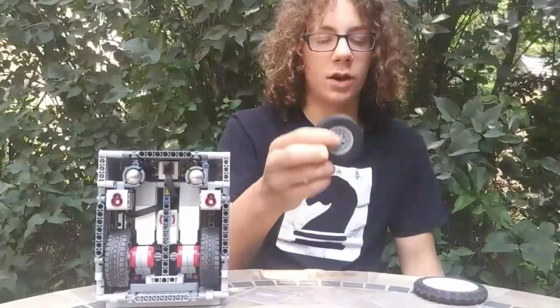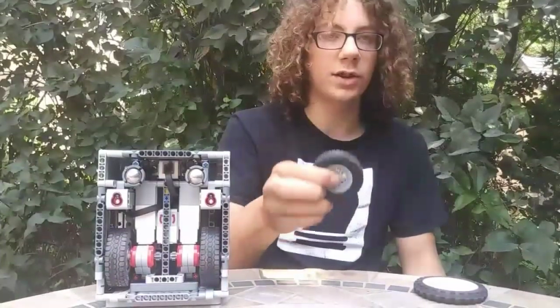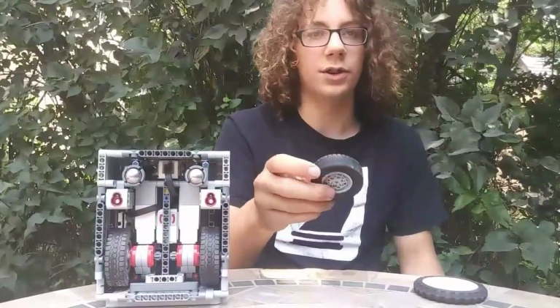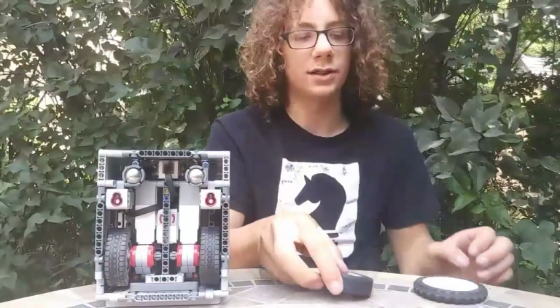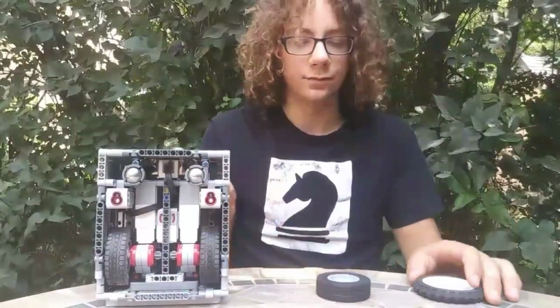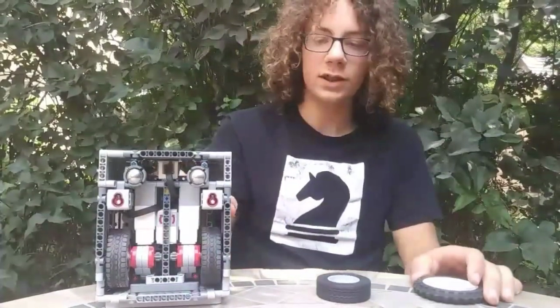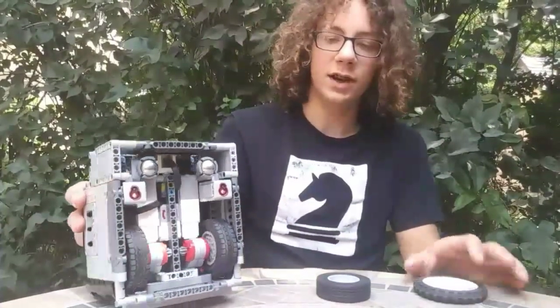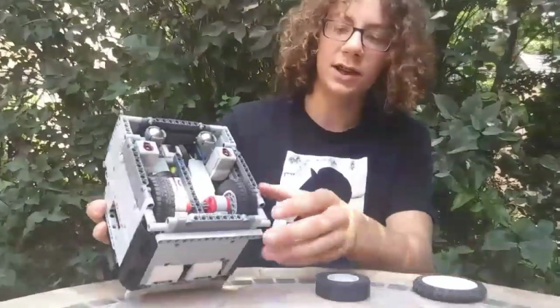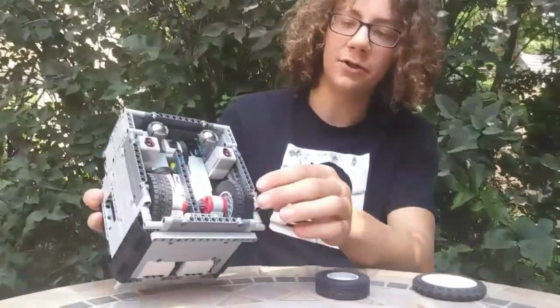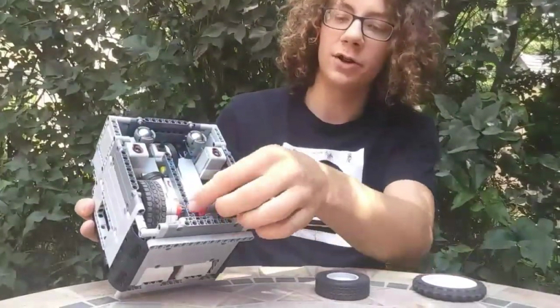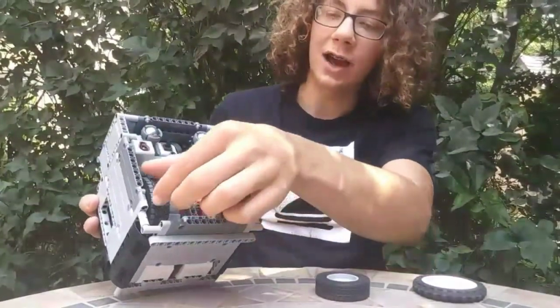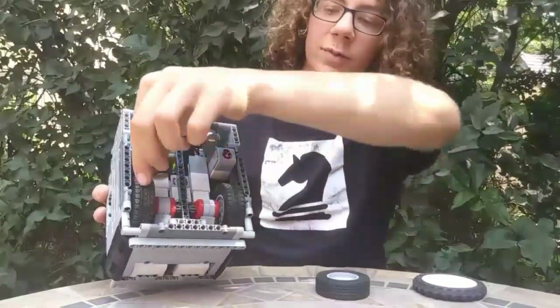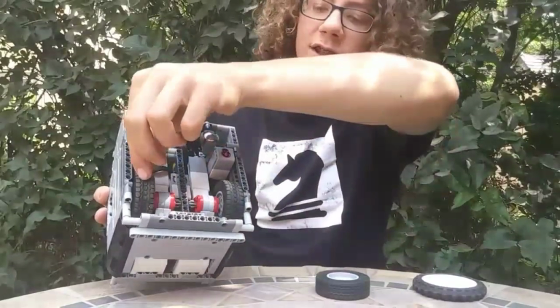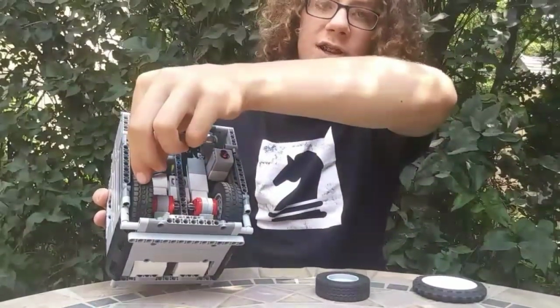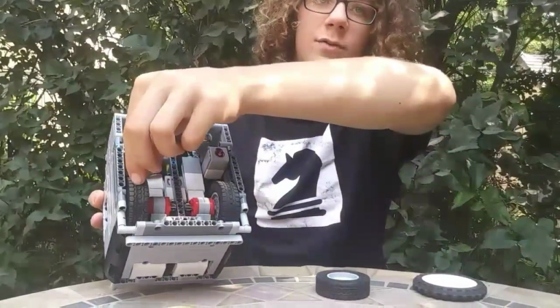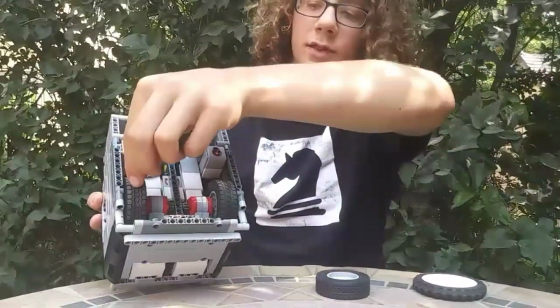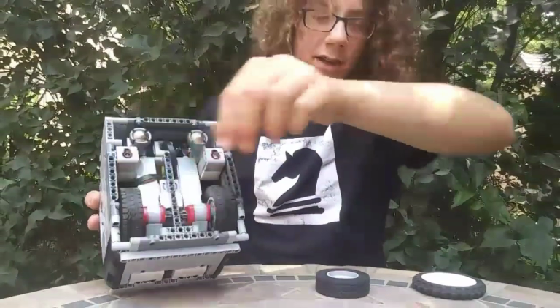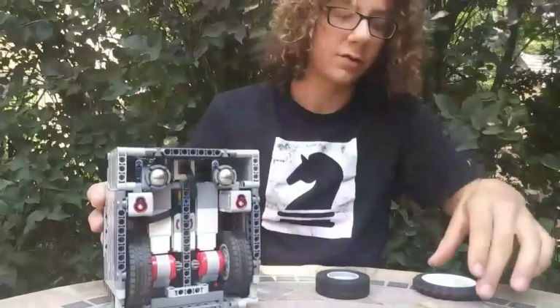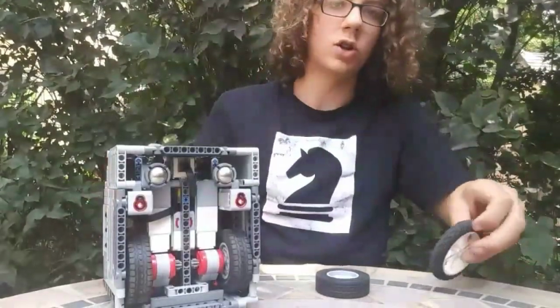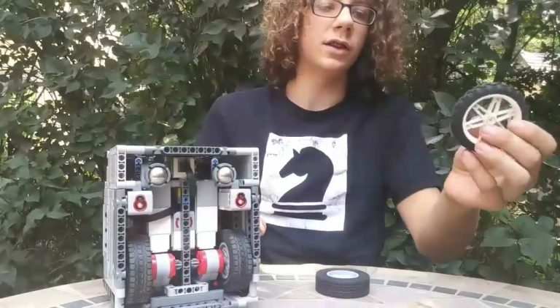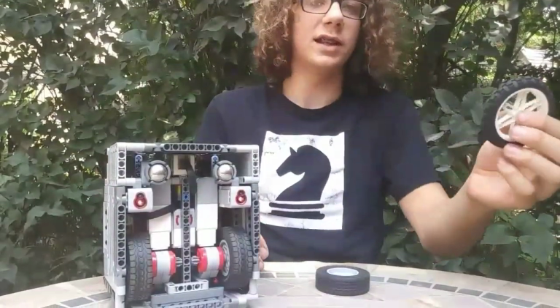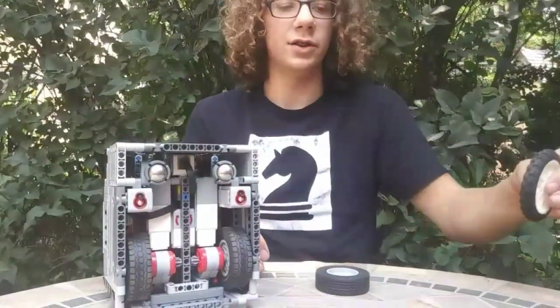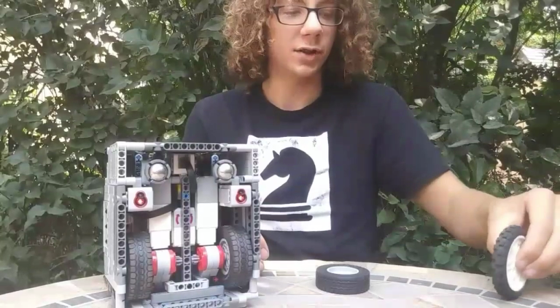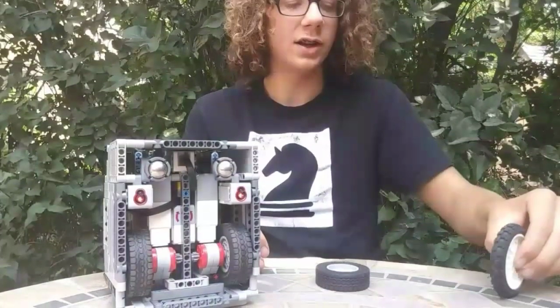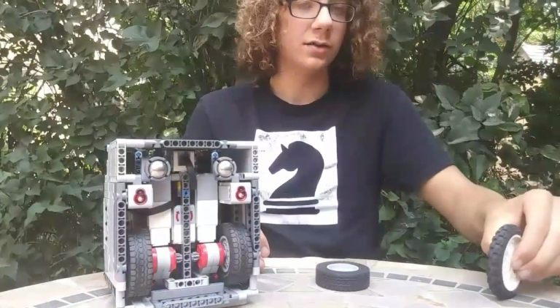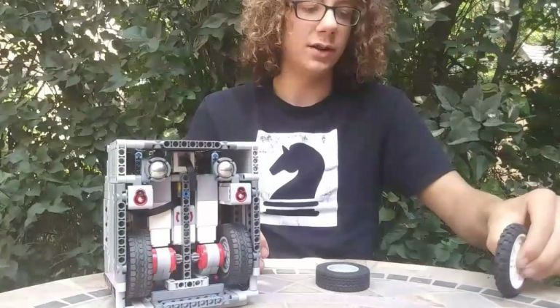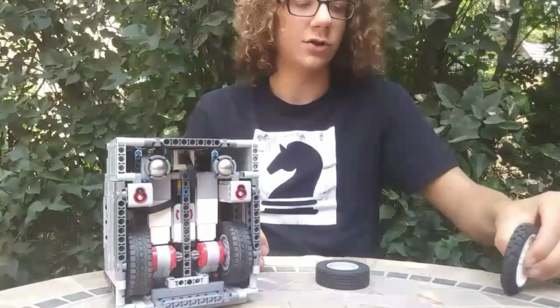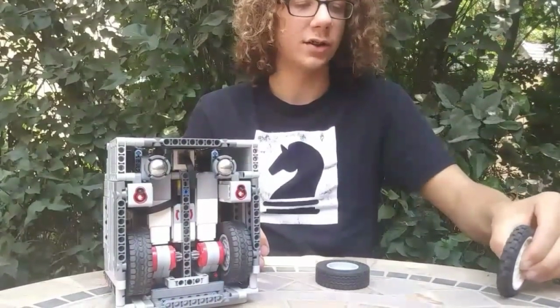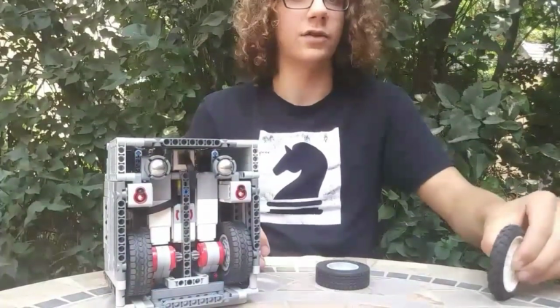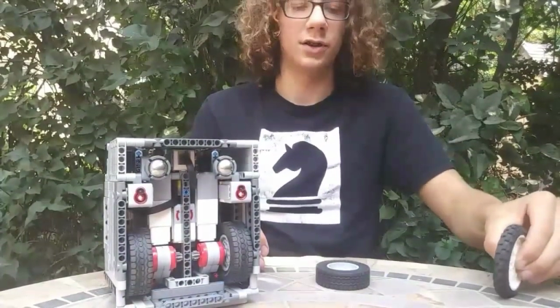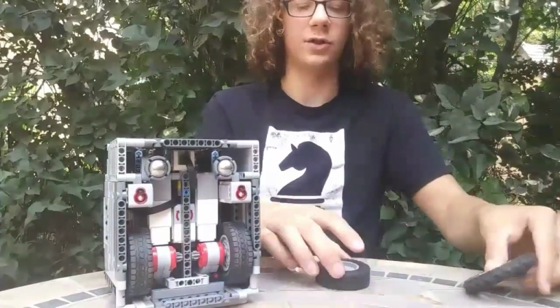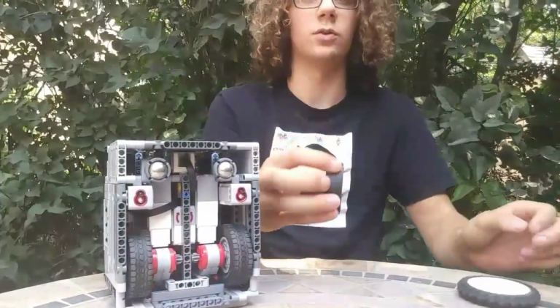Another reason why we use a smaller wheel is because EV3 motors have a little bit of slippage in them, and with a taller wheel, that slippage leads to an even greater amount of uncertainty than with a smaller one.